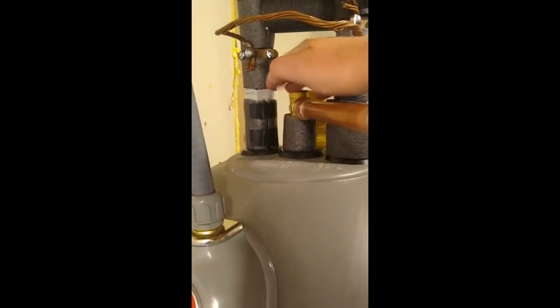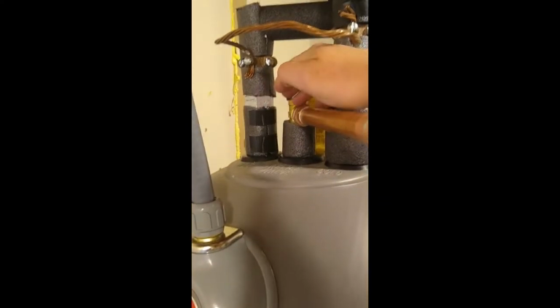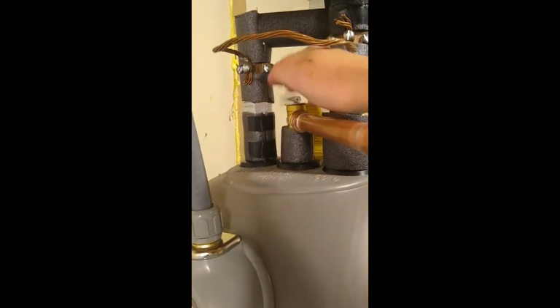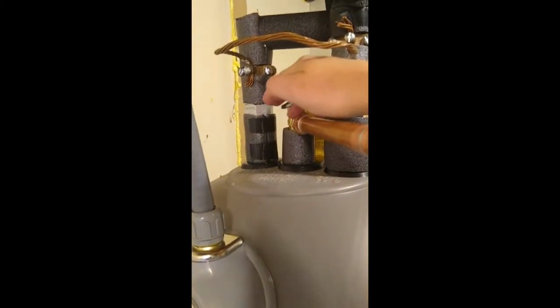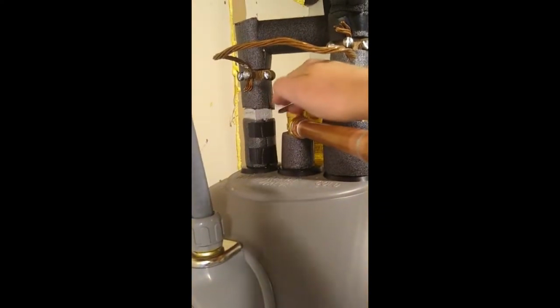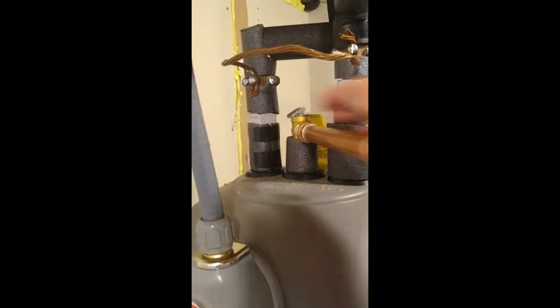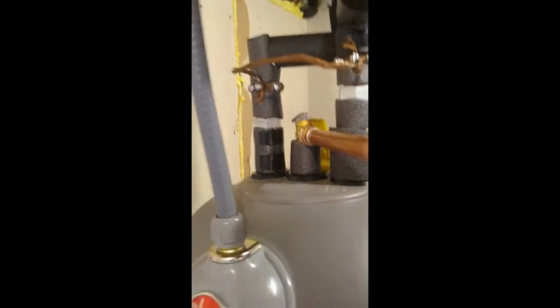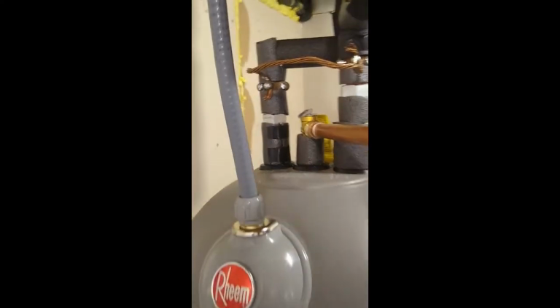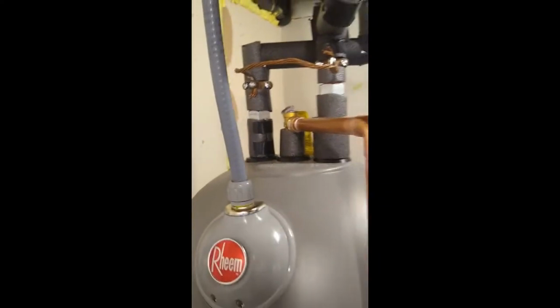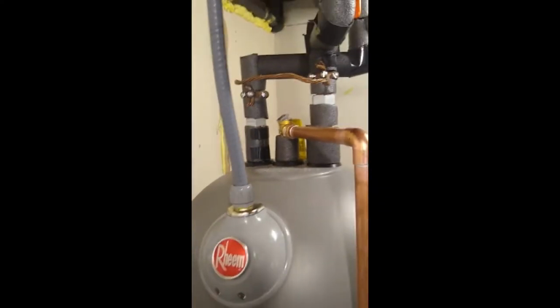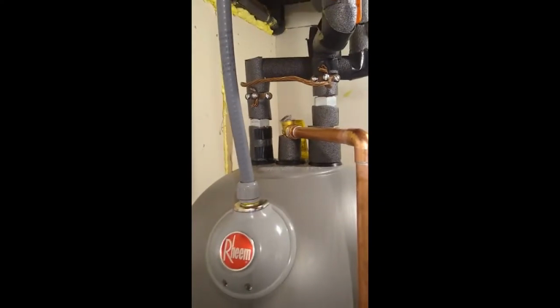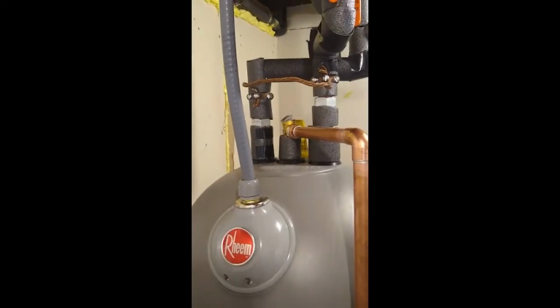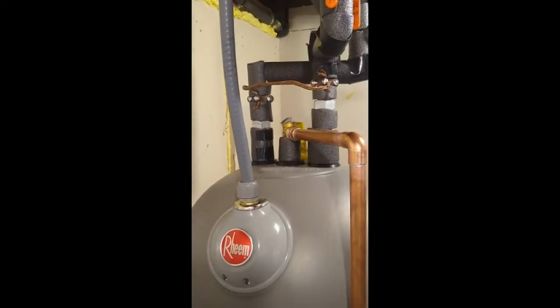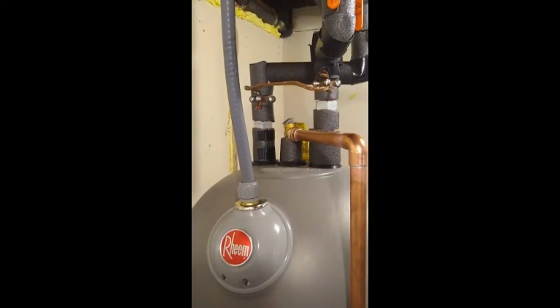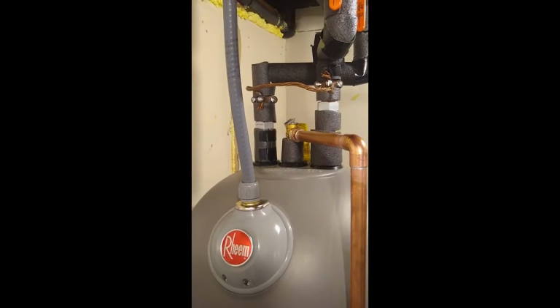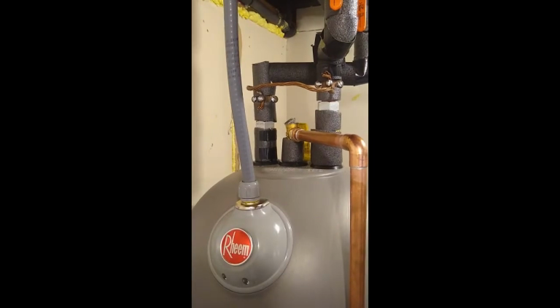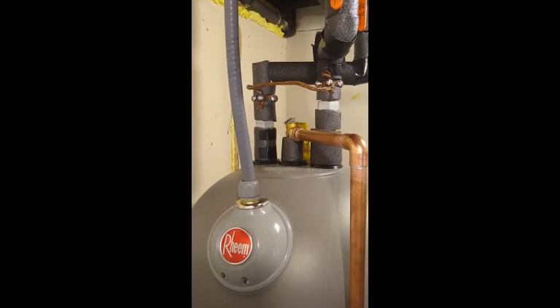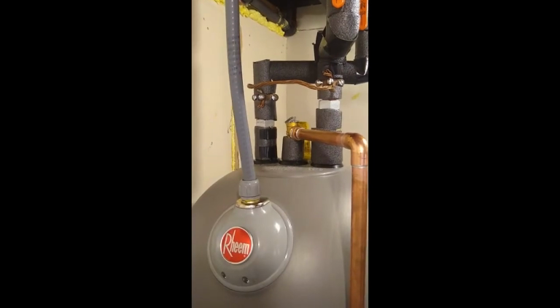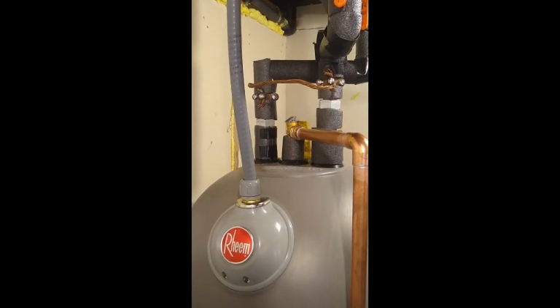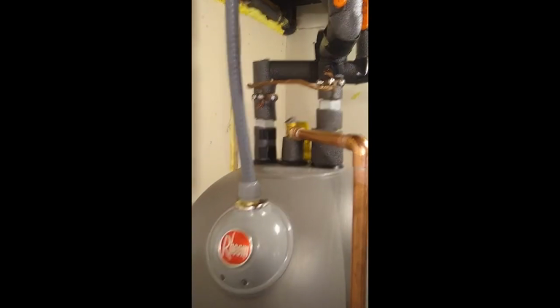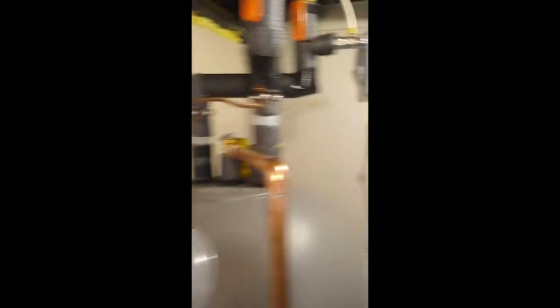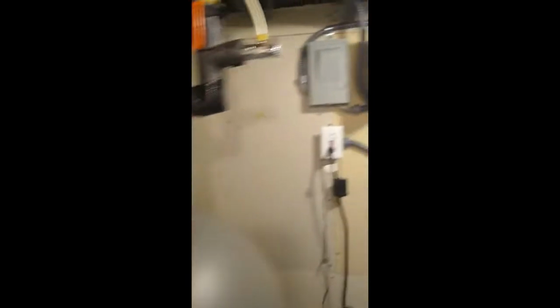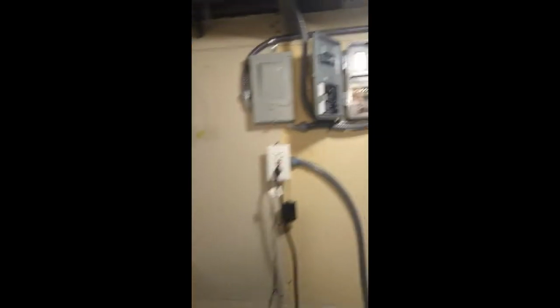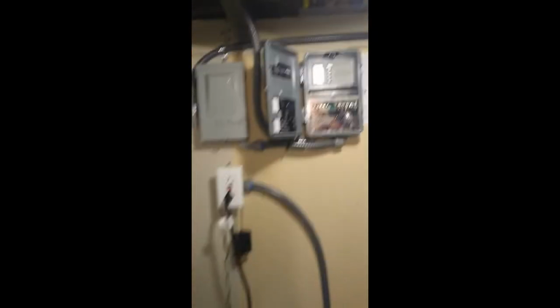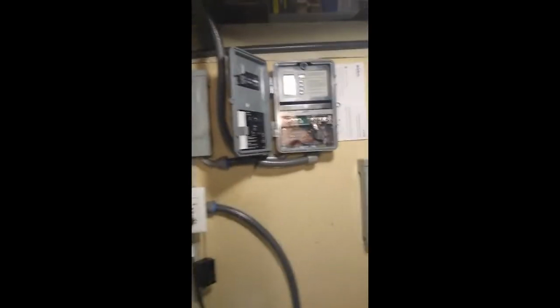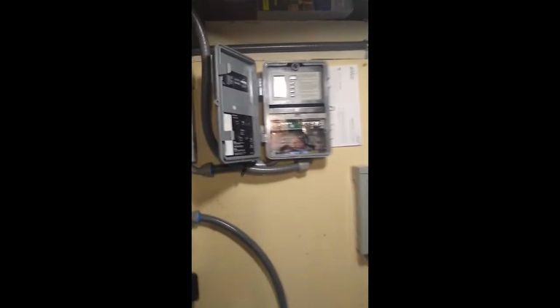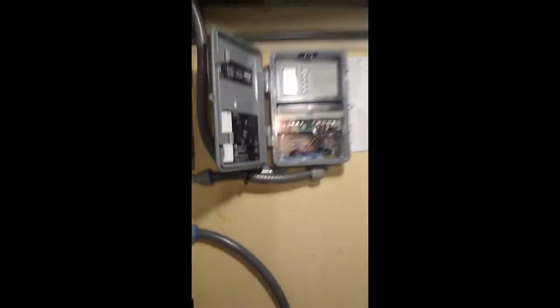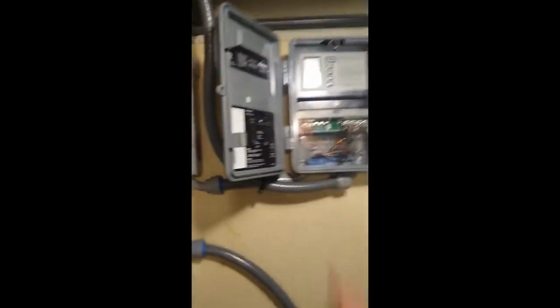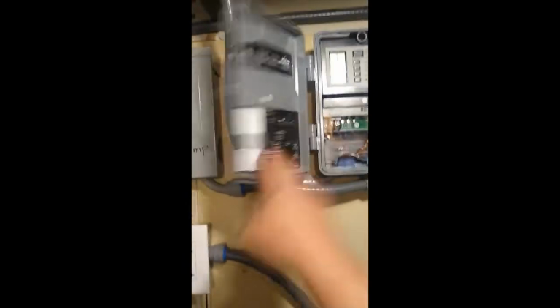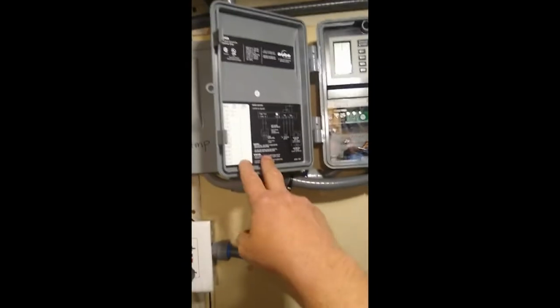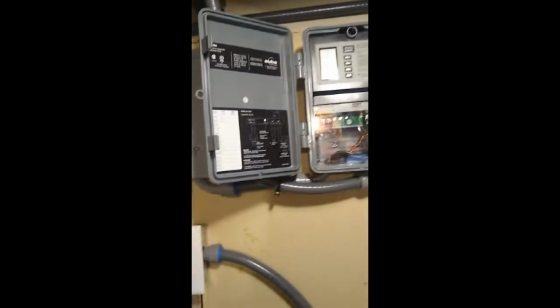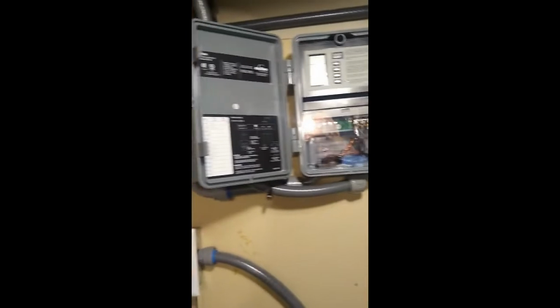The heating elements can fail down the road, which can happen with every electric water heater. Components like your pressure valve could also fail and may need to be replaced over time.